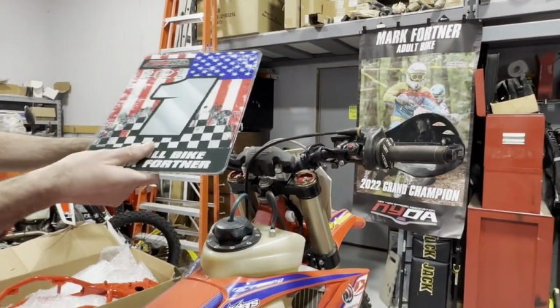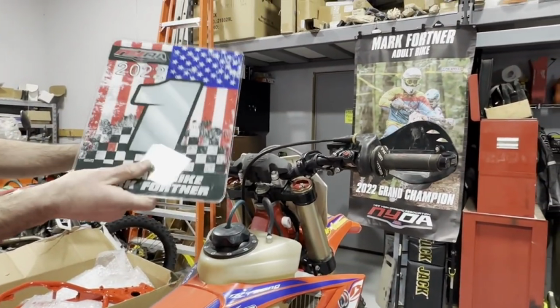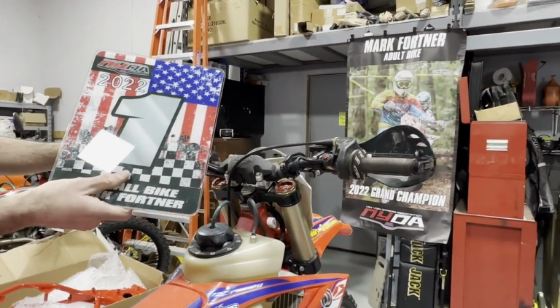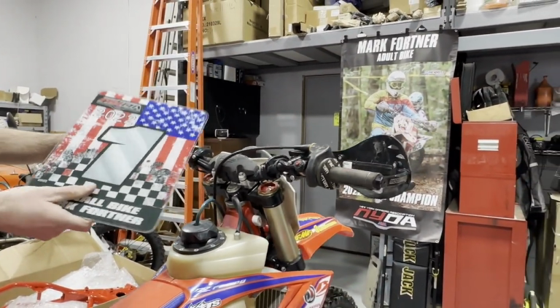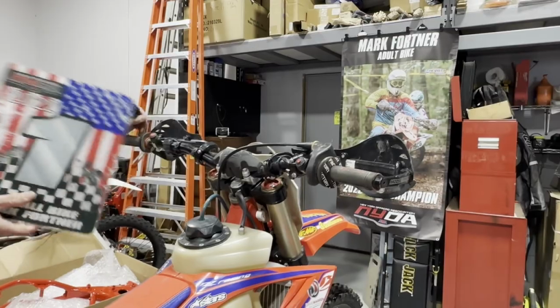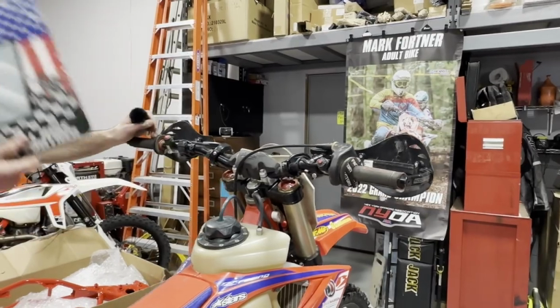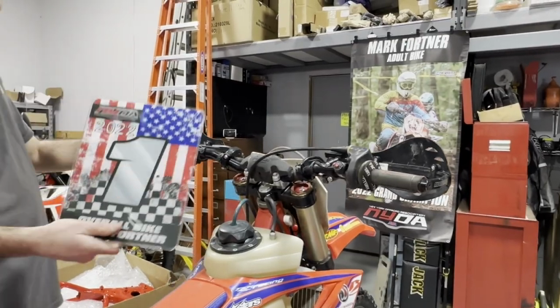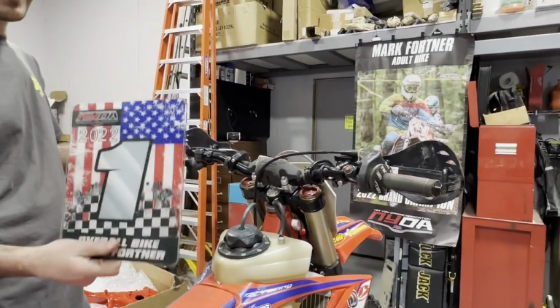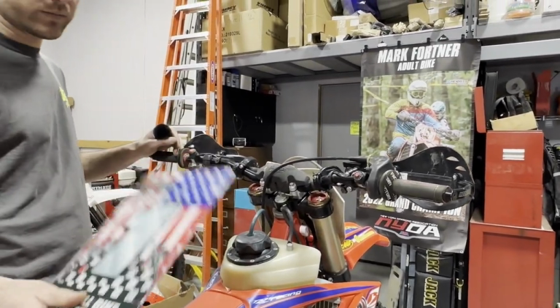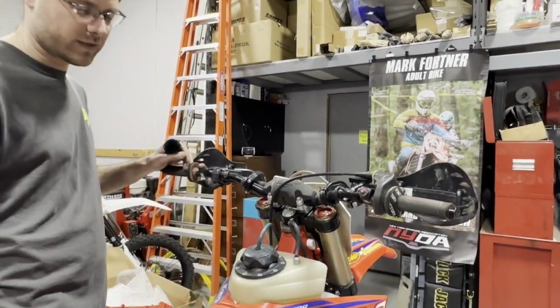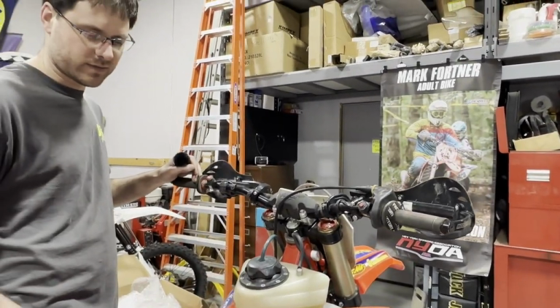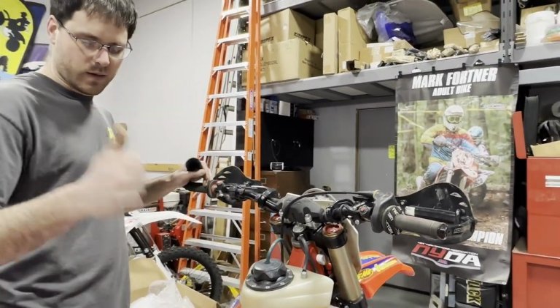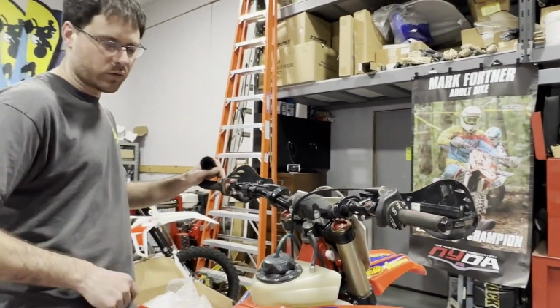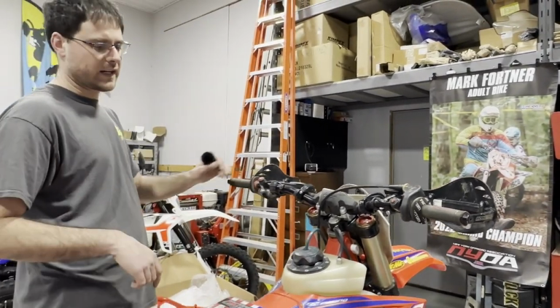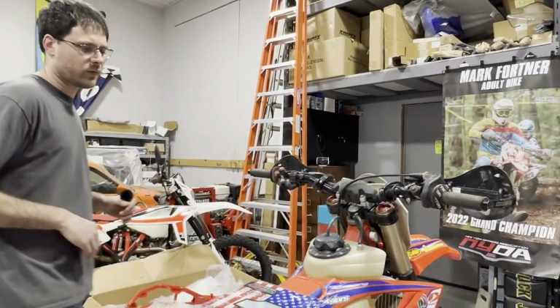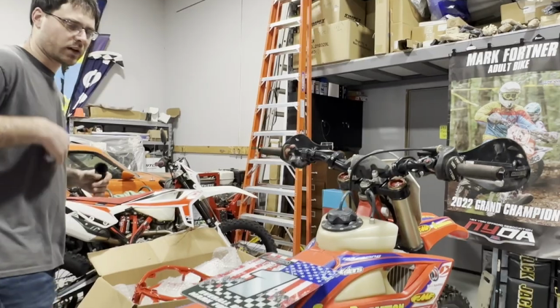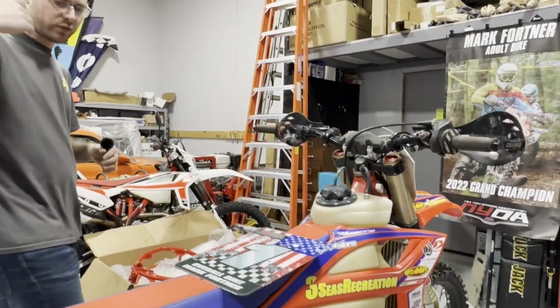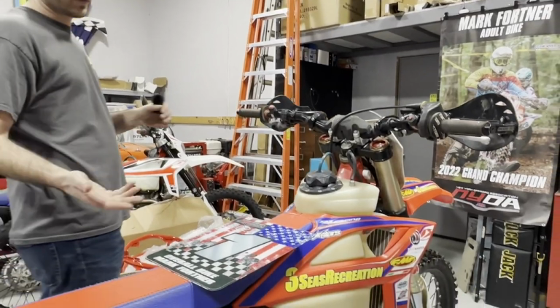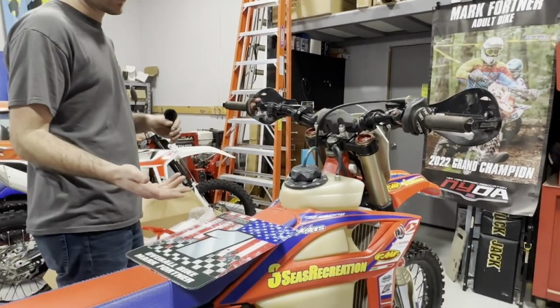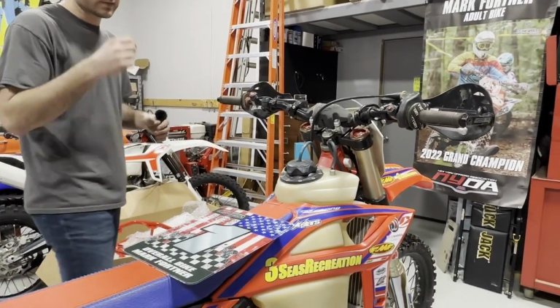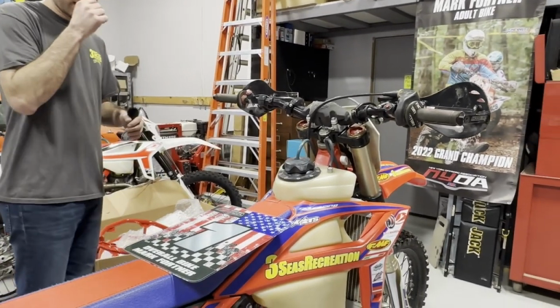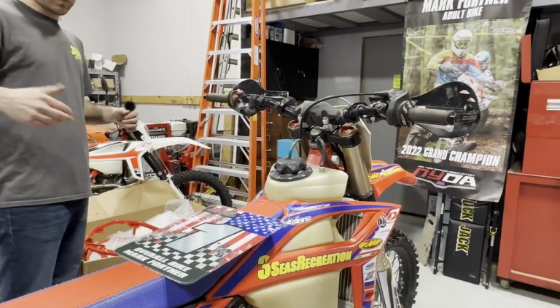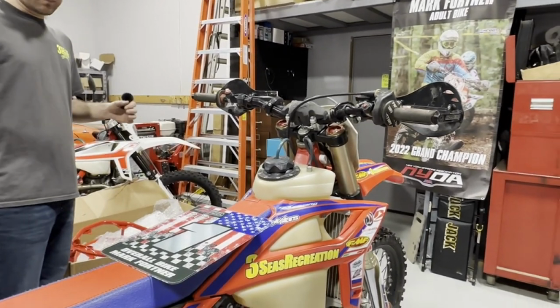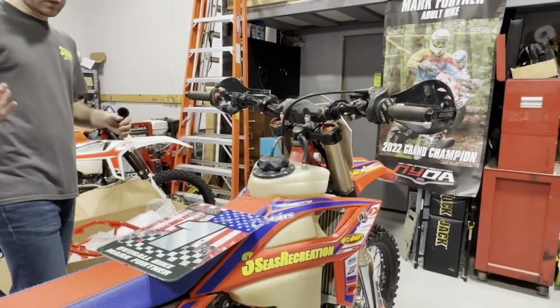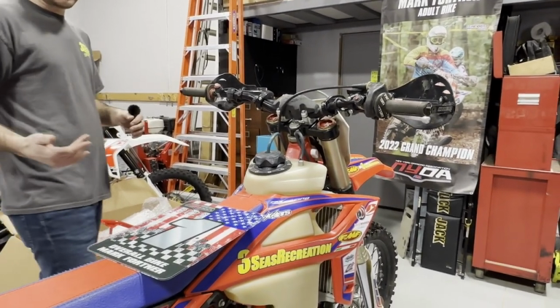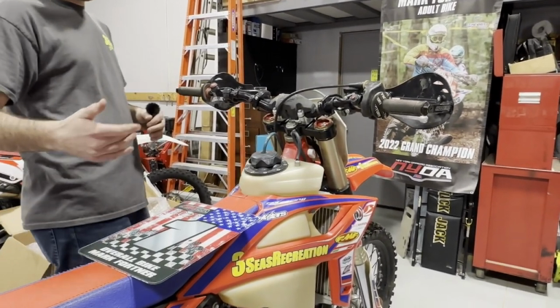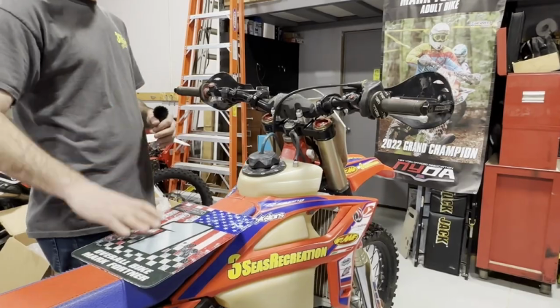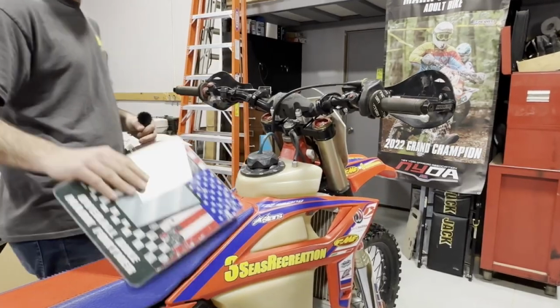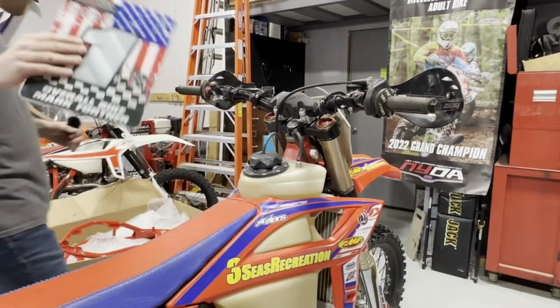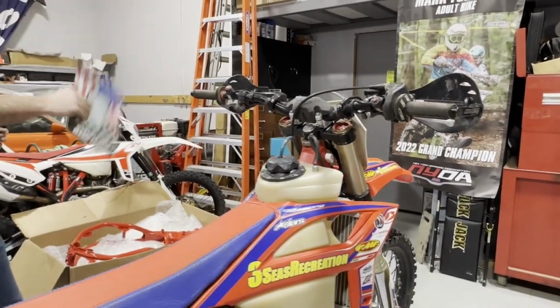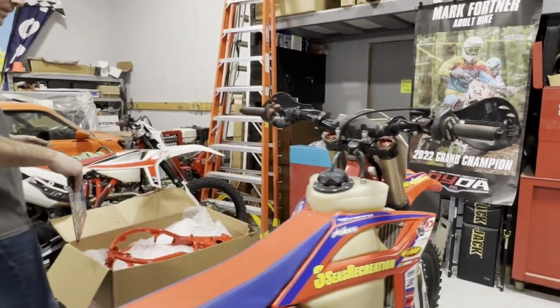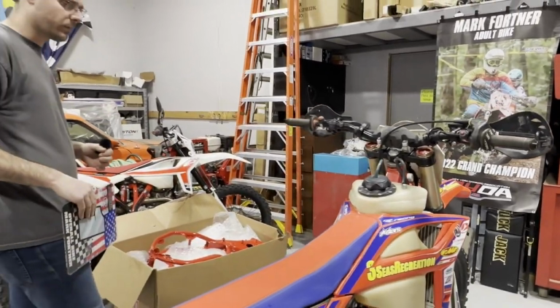This is Mark's second number one plate — his first was in 2012, so exactly 10 years apart Mark wins the series. Pretty cool, because on any given weekend there can be 300 to 400 riders there. We thought it'd be a really cool day to do a video of us replacing the frame on this bike.